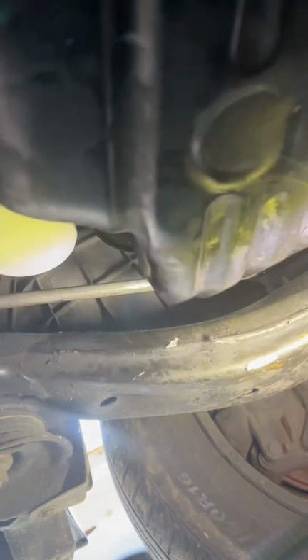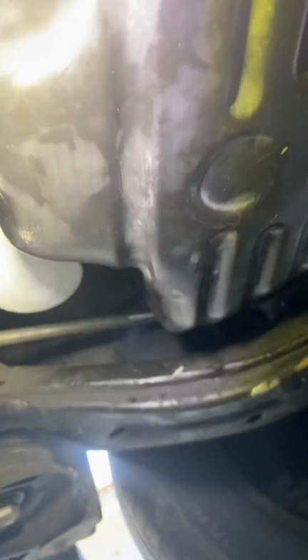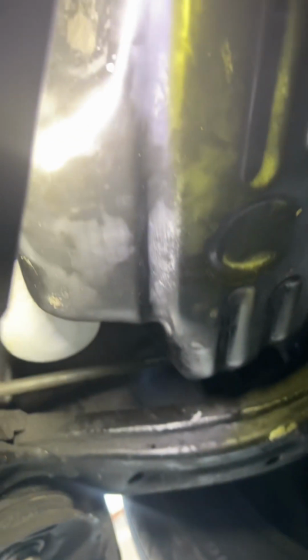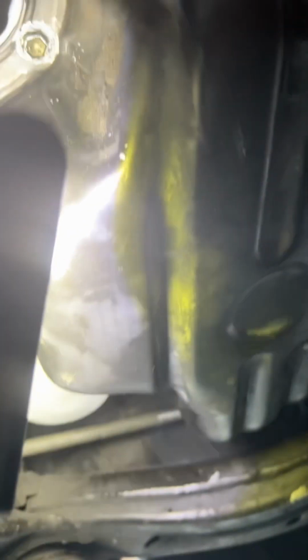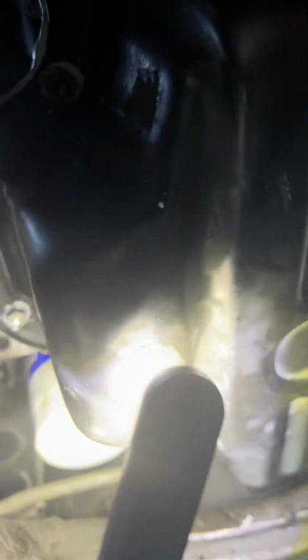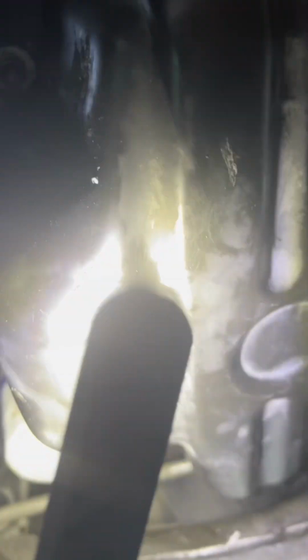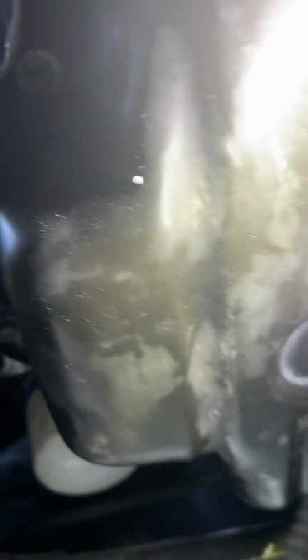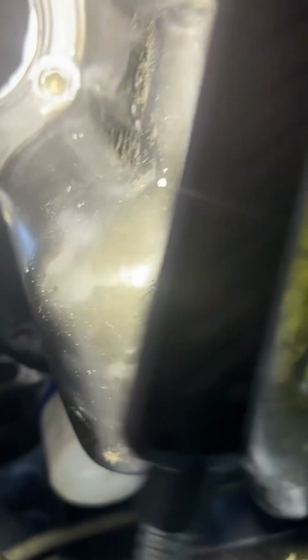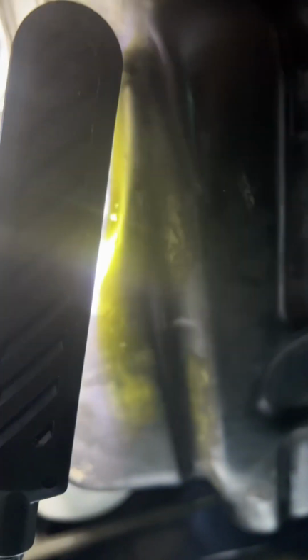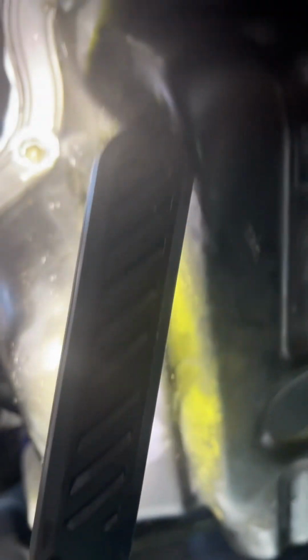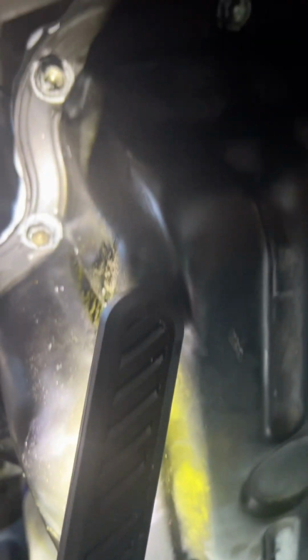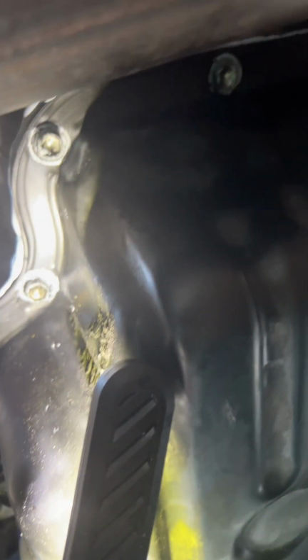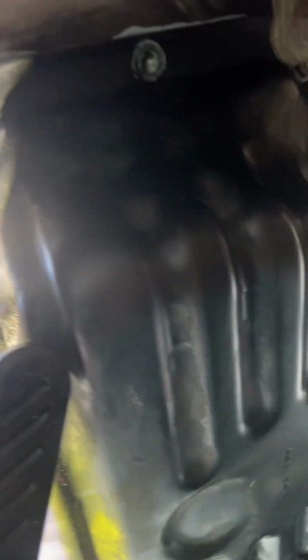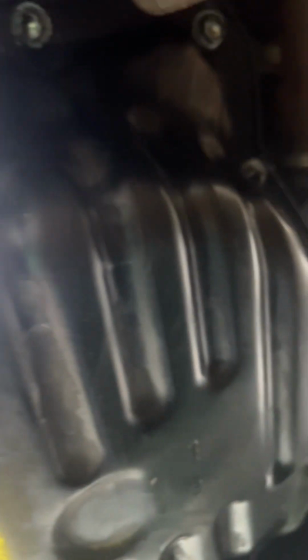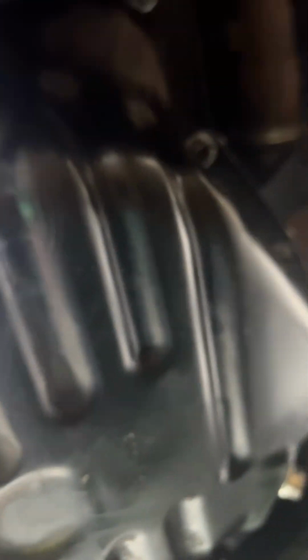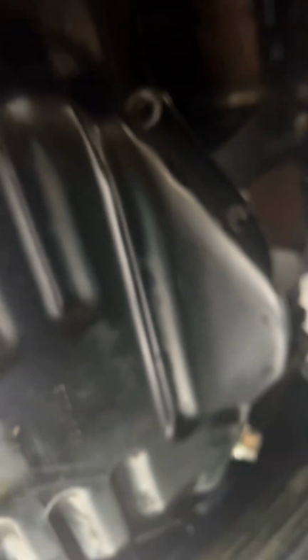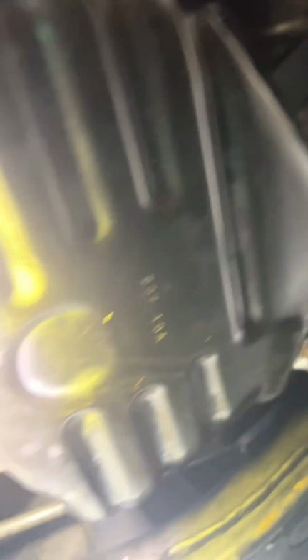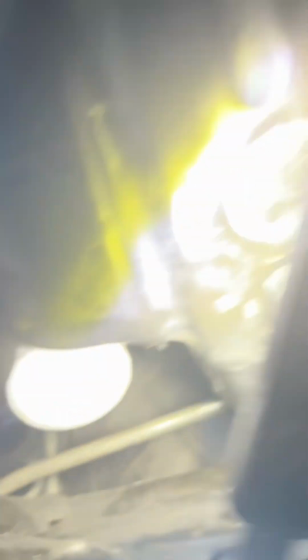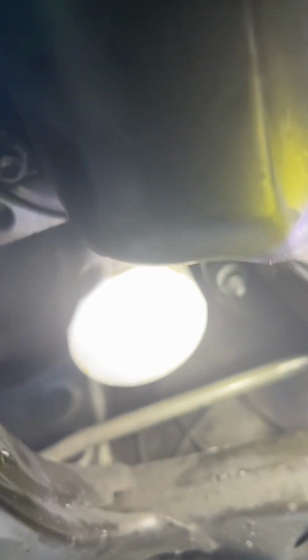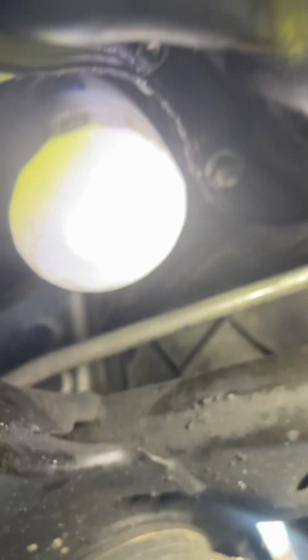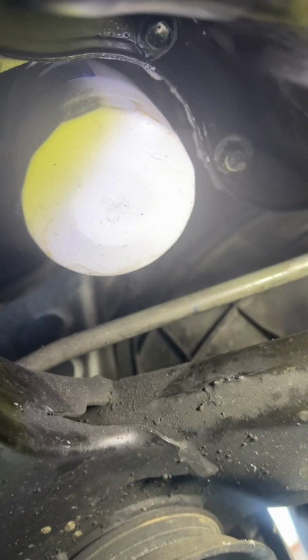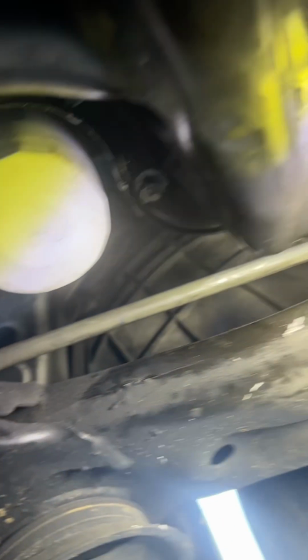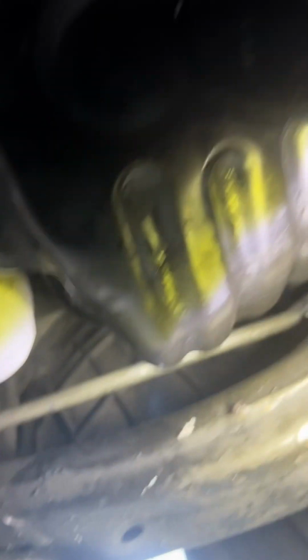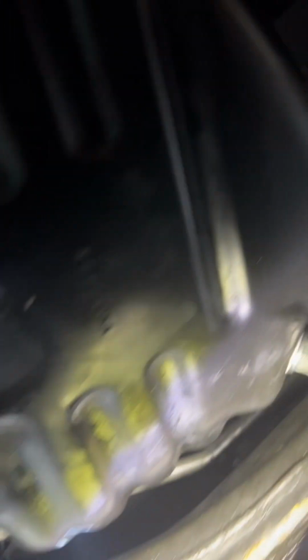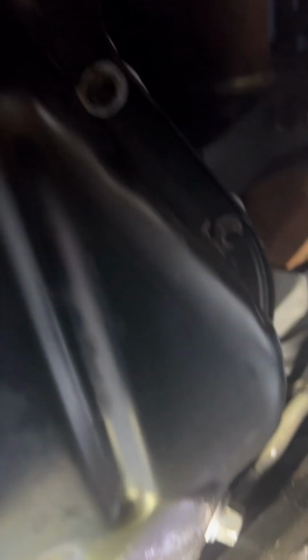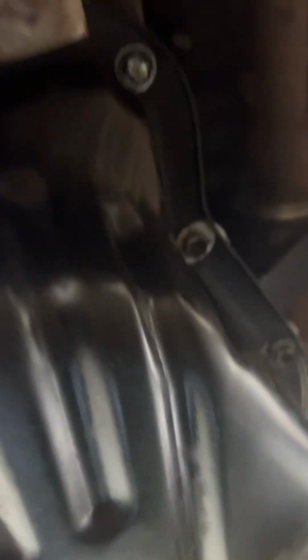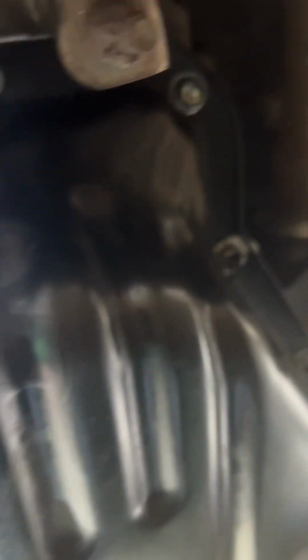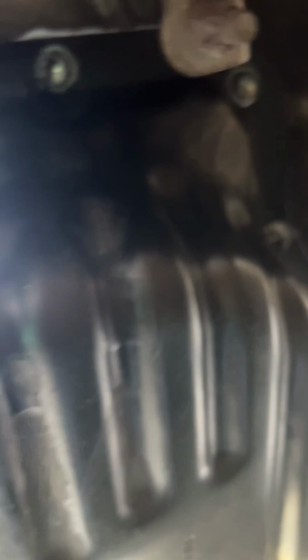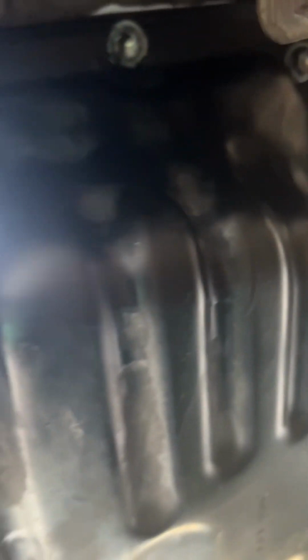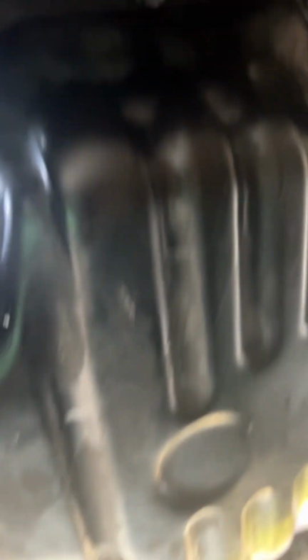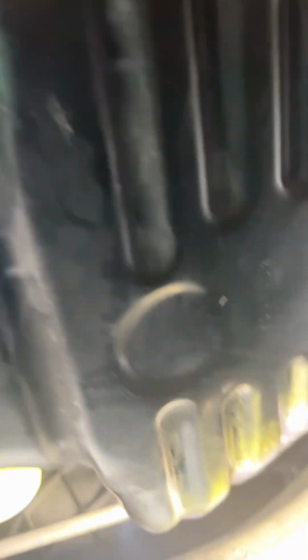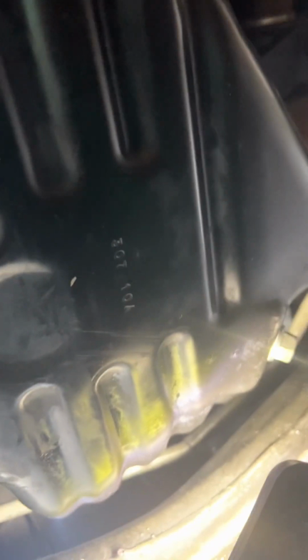It's installed and sealed up. I'll put on the new oil filter and that's about it — this job is done.